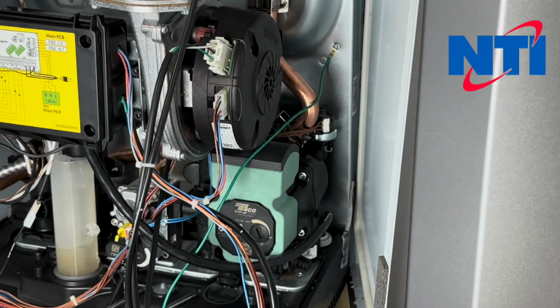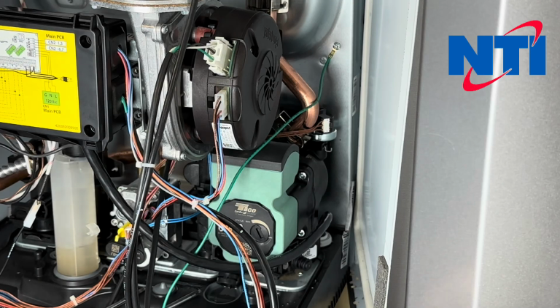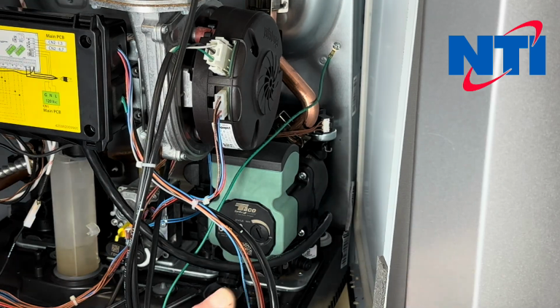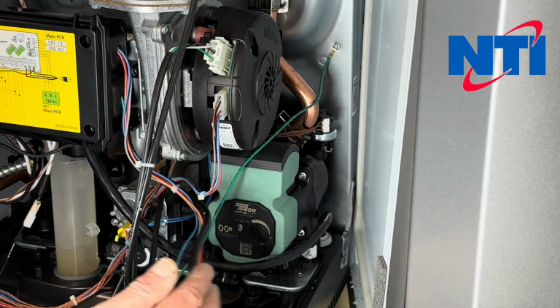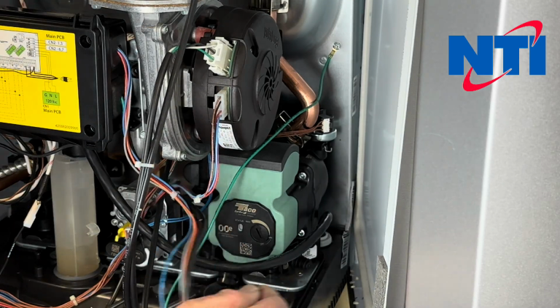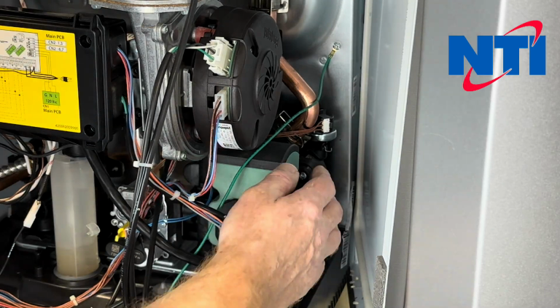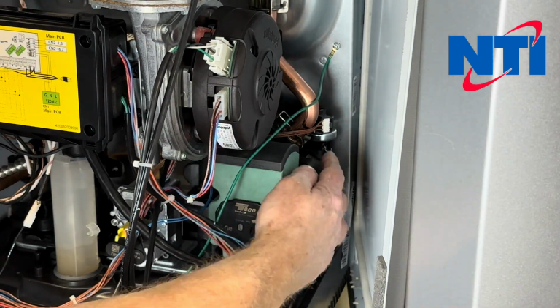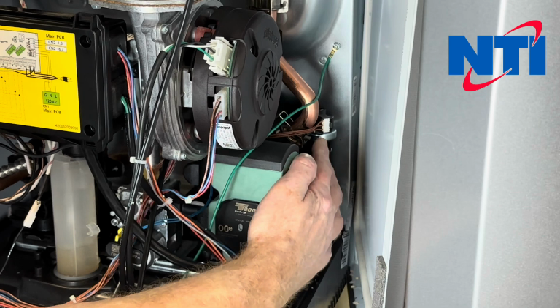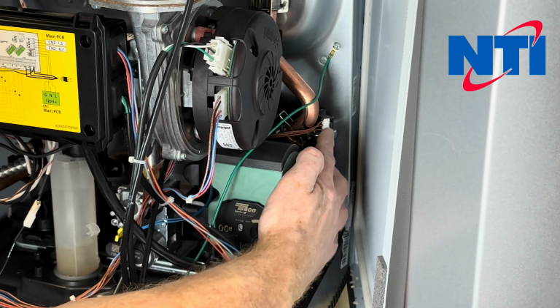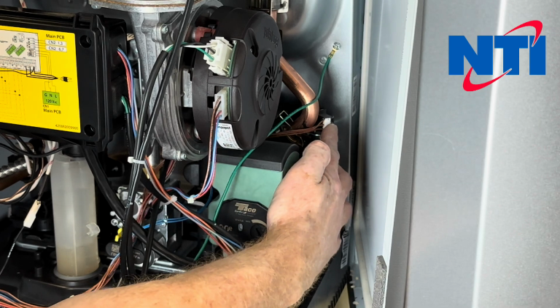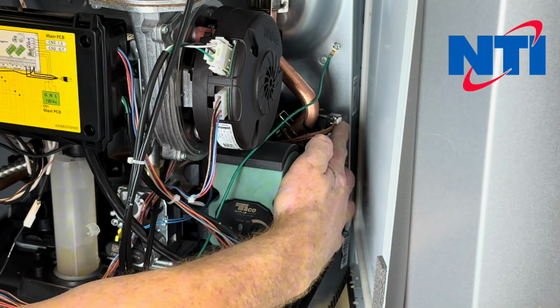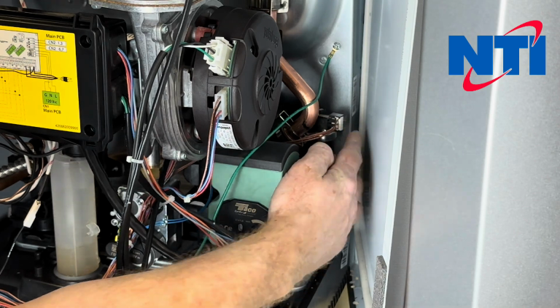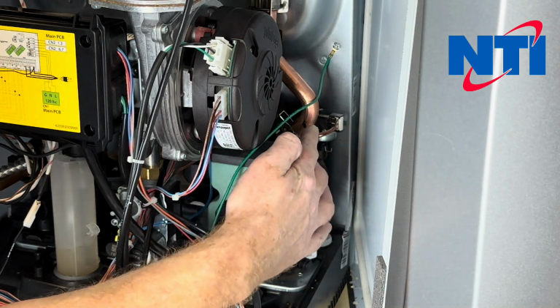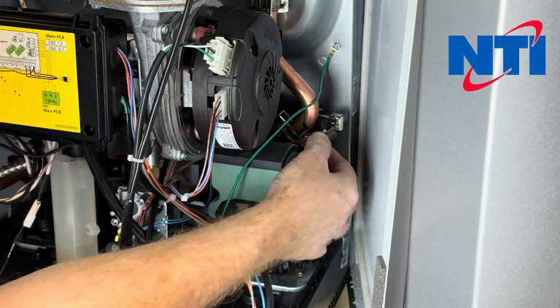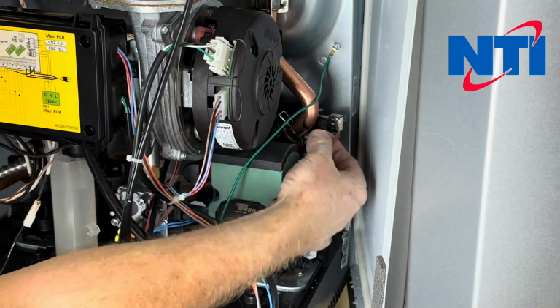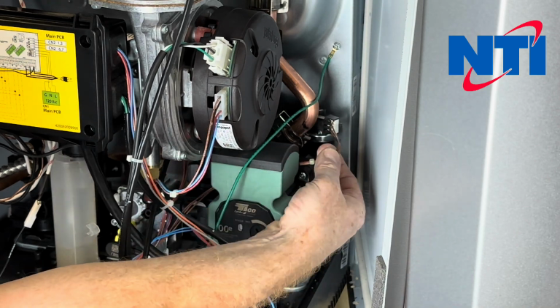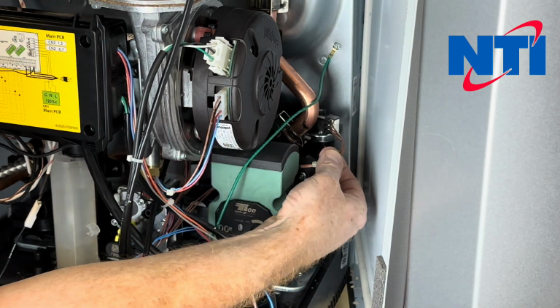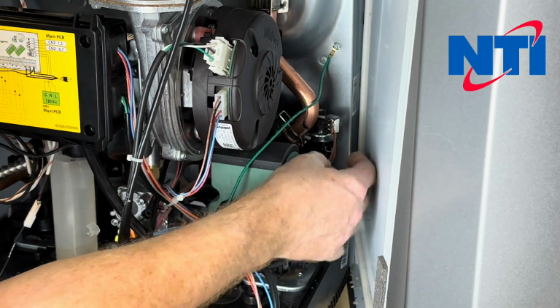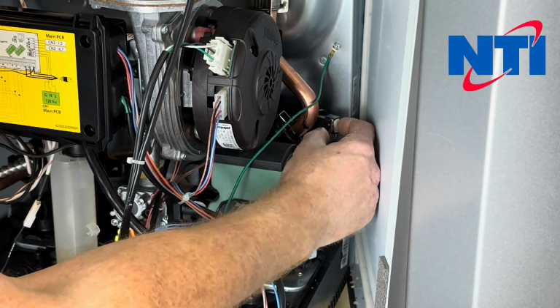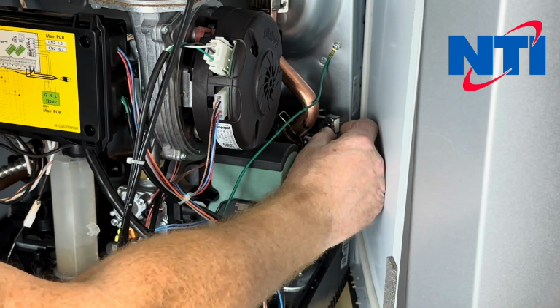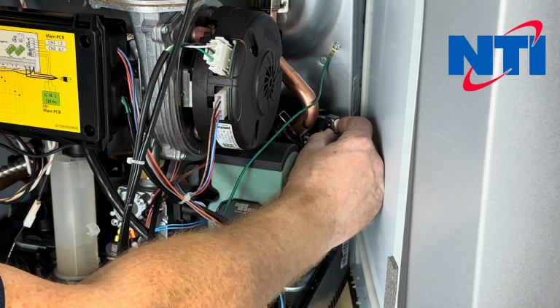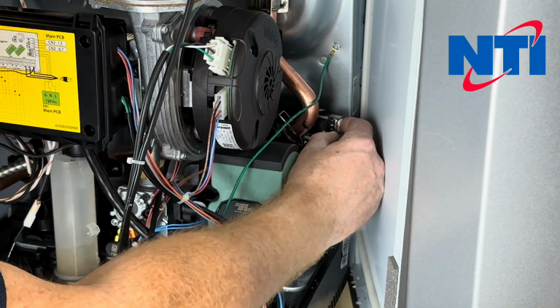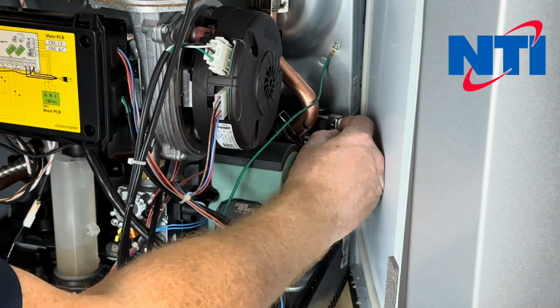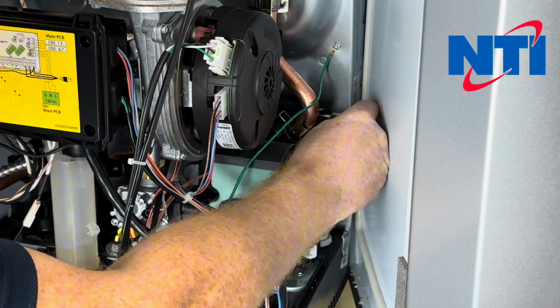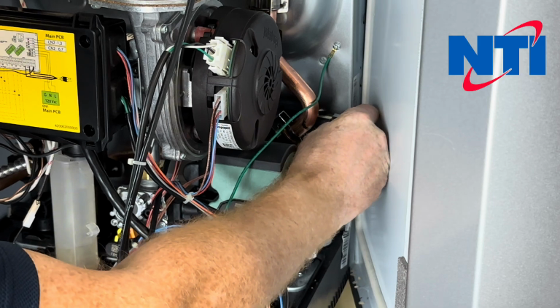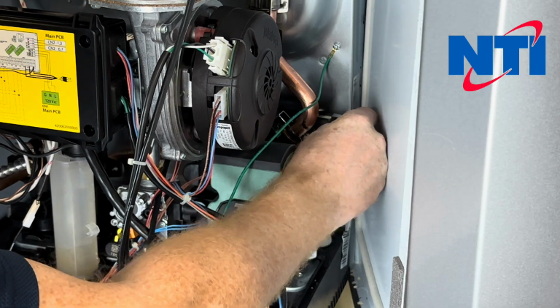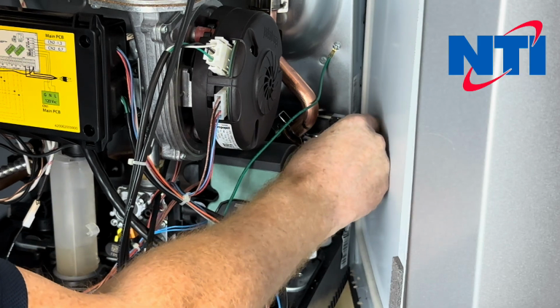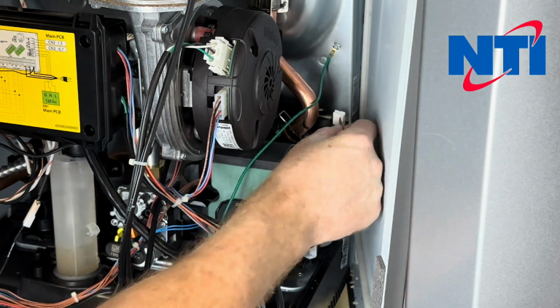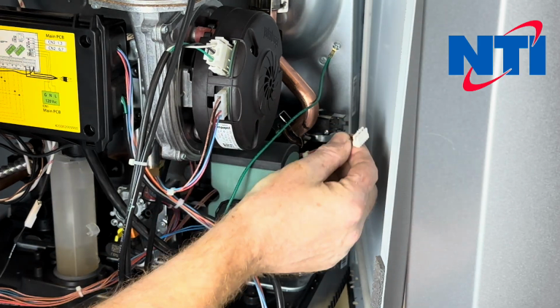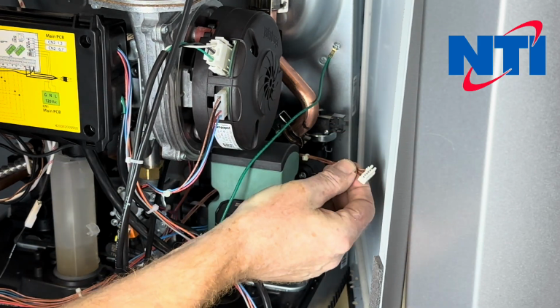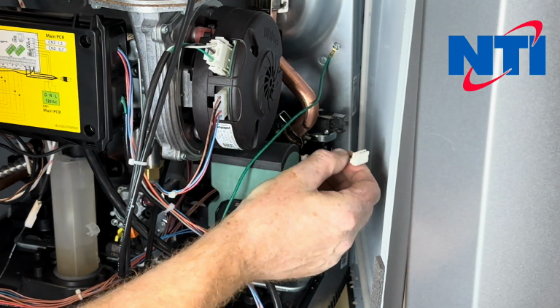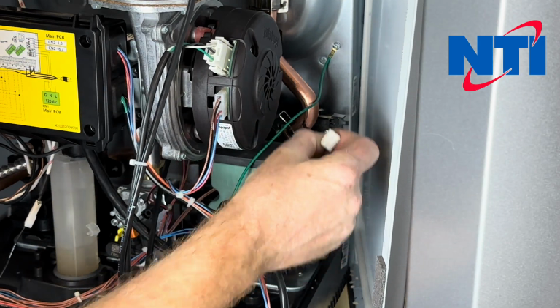The water pressure switch is connected with three brown wires in the very back of the boiler. Find the three brown wires, gently push on the tab, and then you can remove the electrical connector.